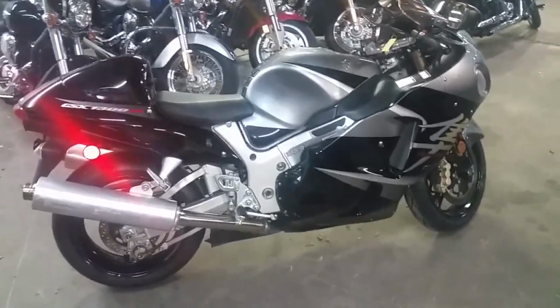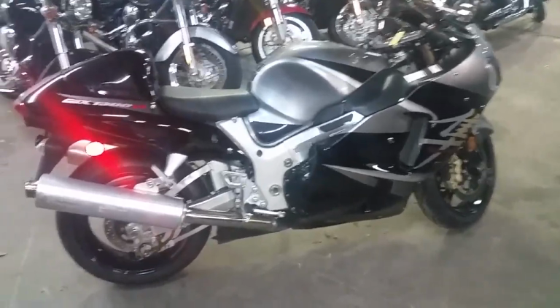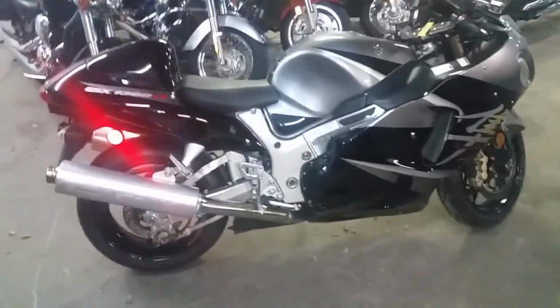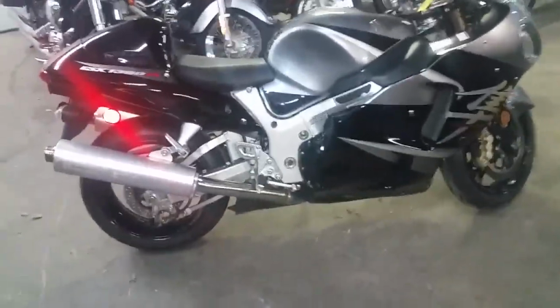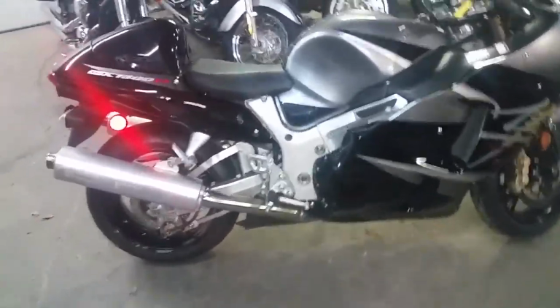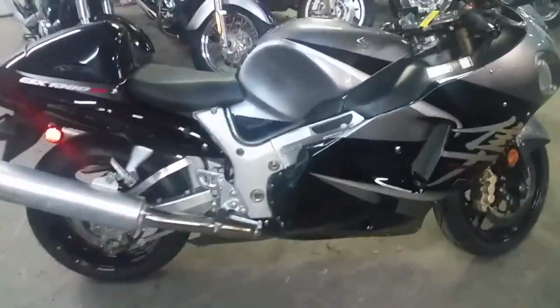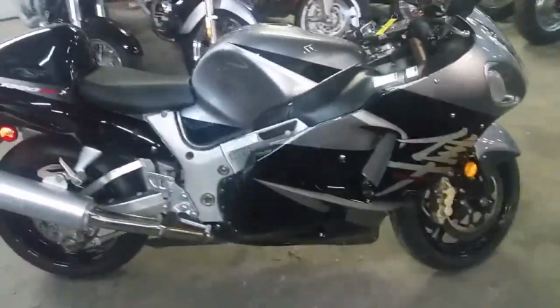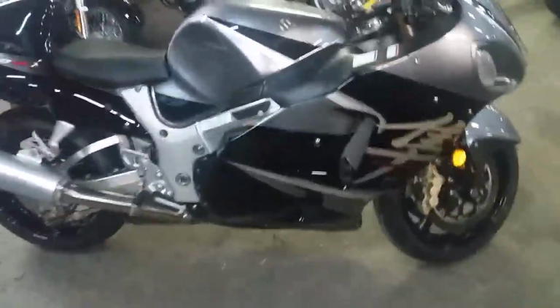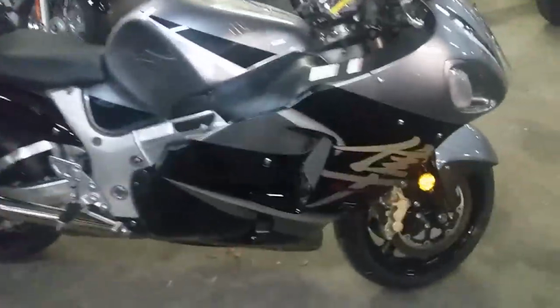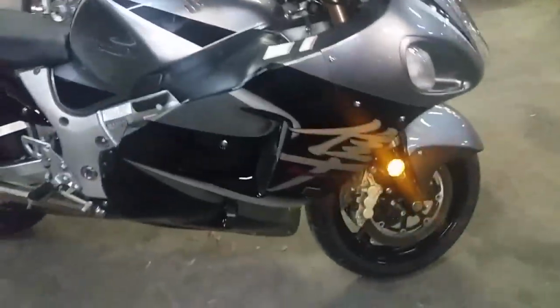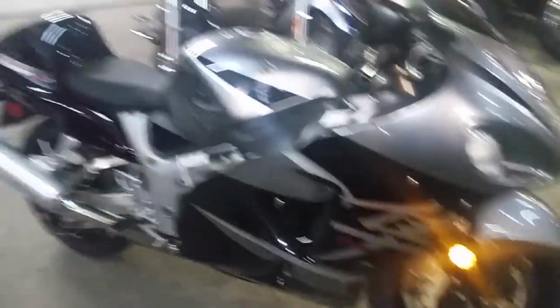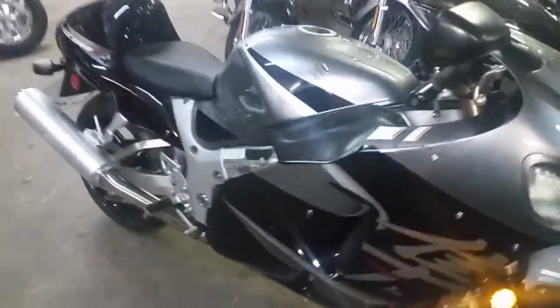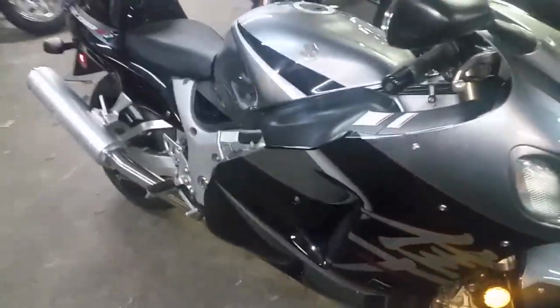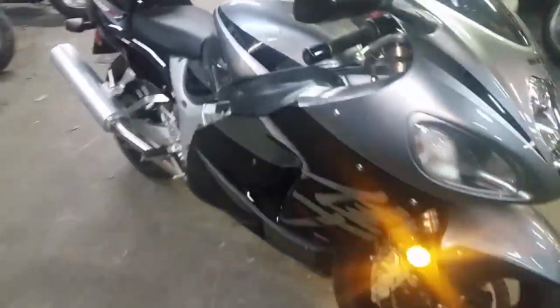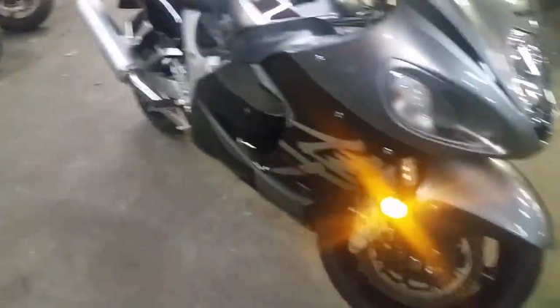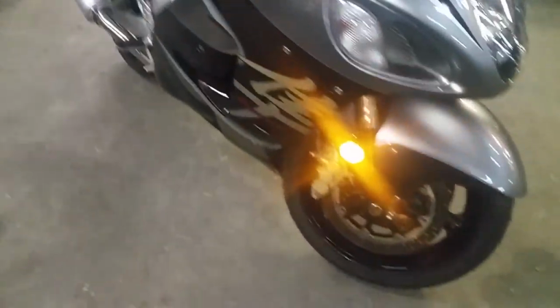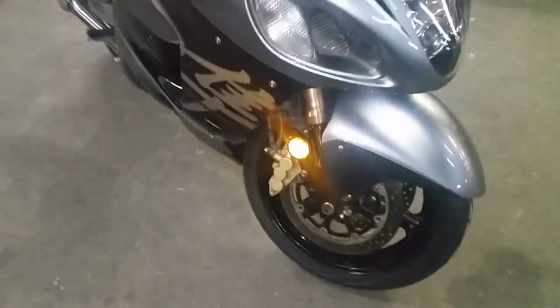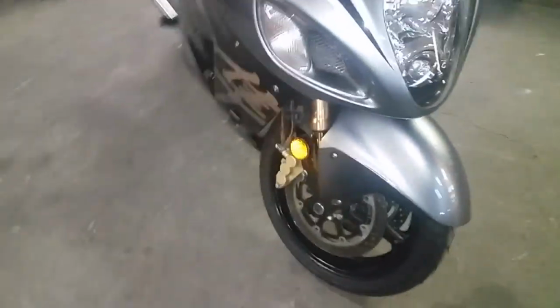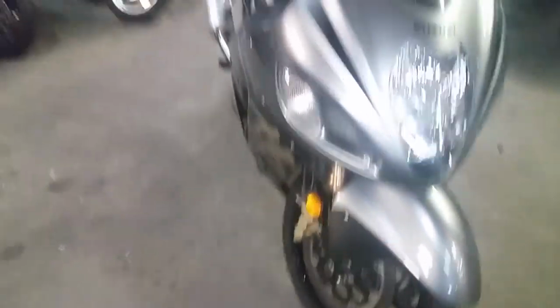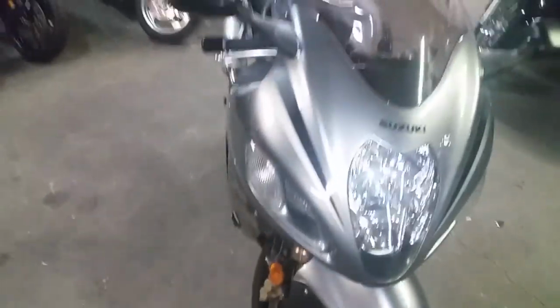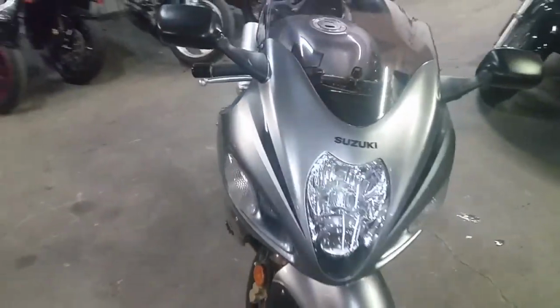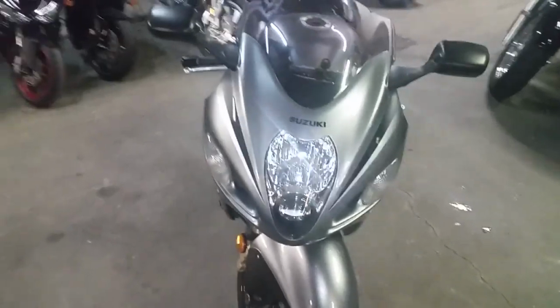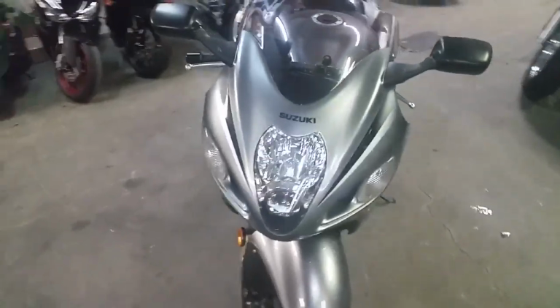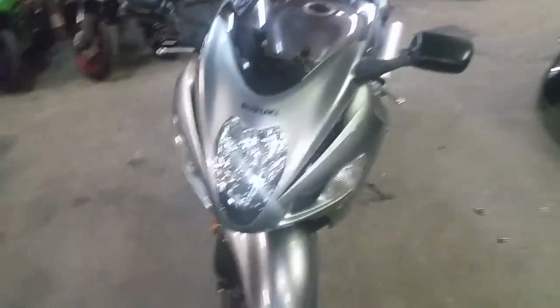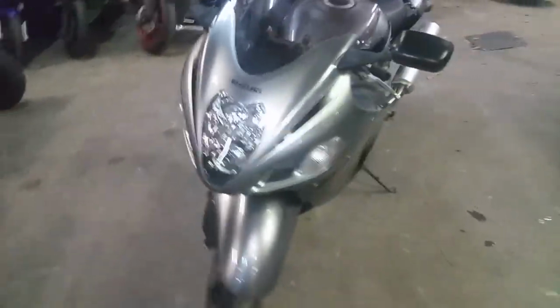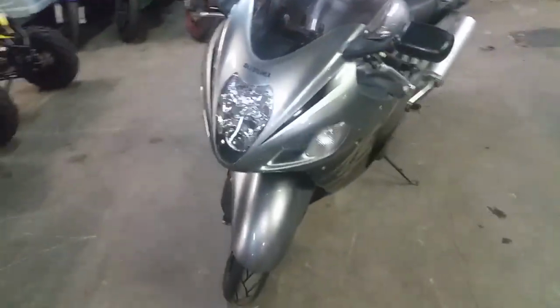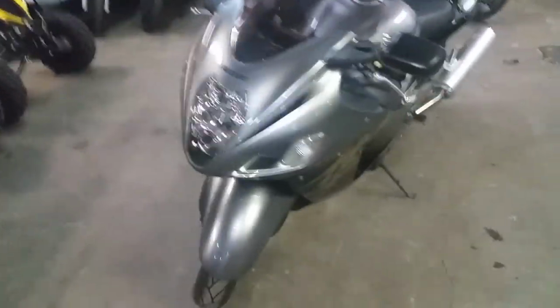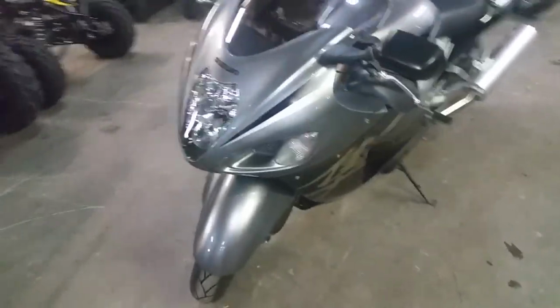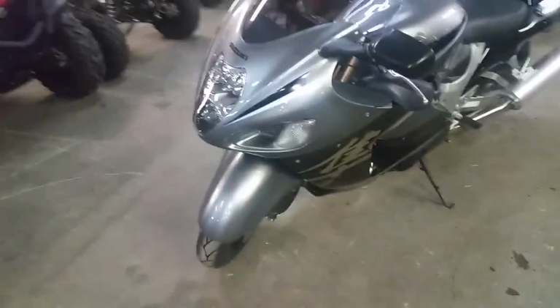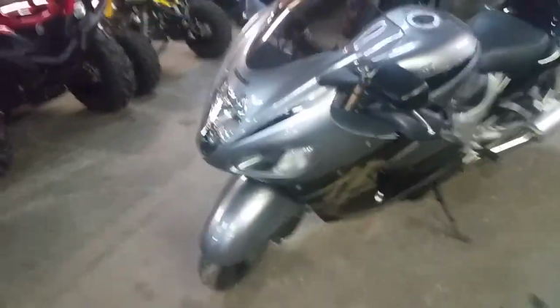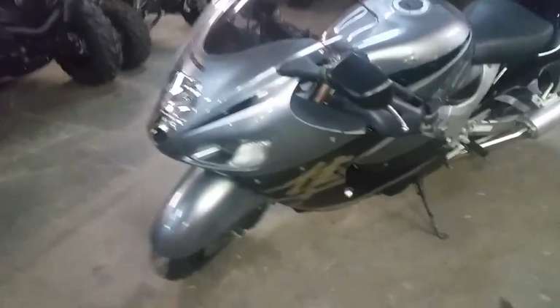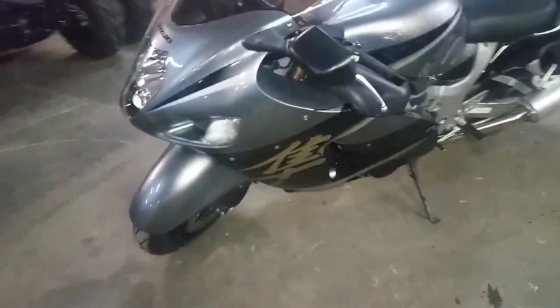Hey guys, we got one badass bike here at Approval Powersports for sale. It's a 2007 Suzuki Hayabusa 1300. We got this thing priced right, it's at $59.90. As you can see, it's charcoal gray and black. This is one sharp, good looking Busa.